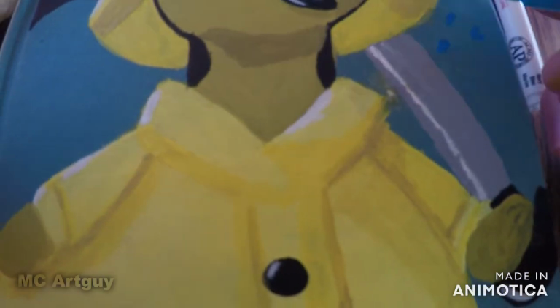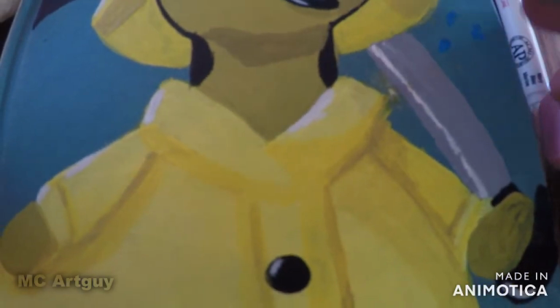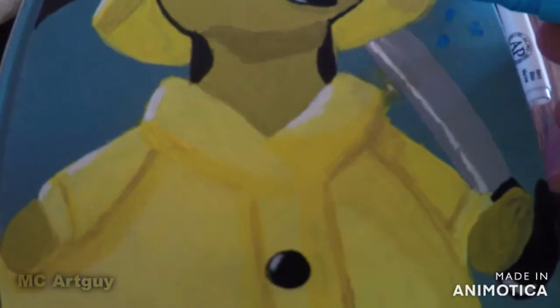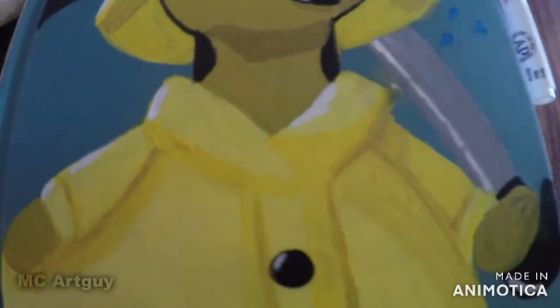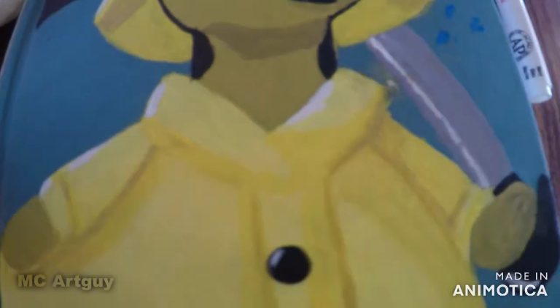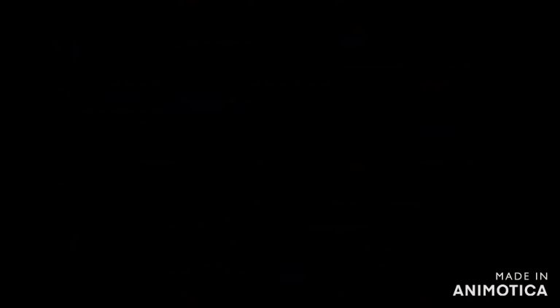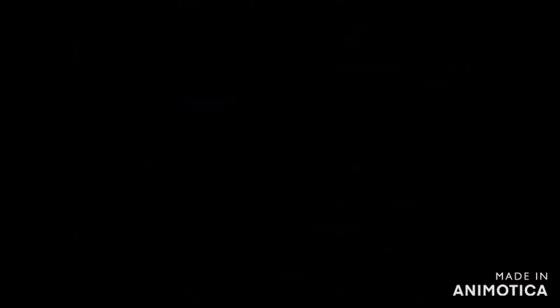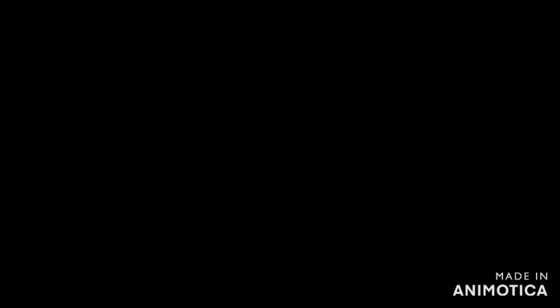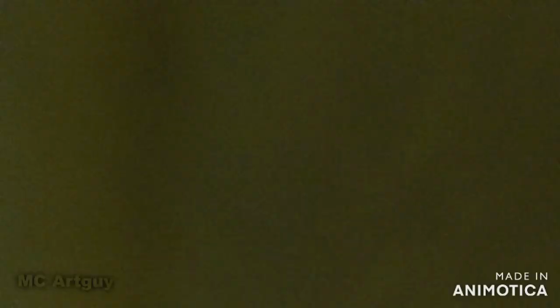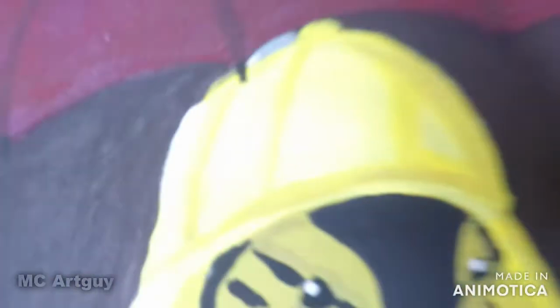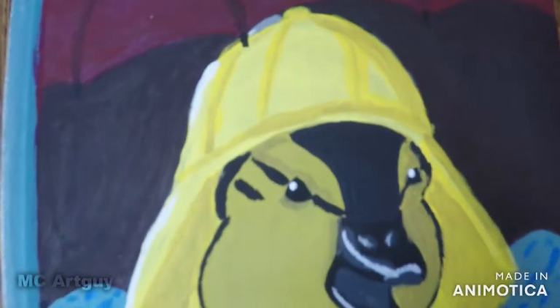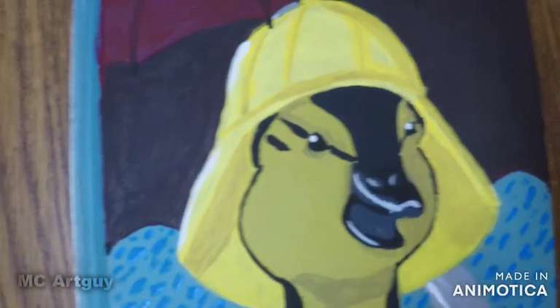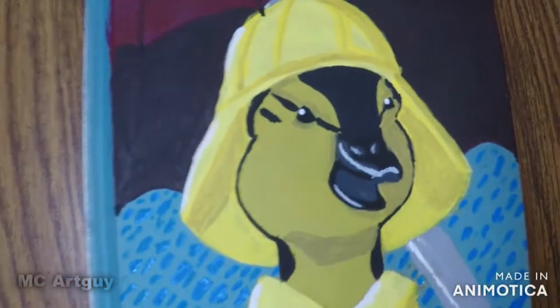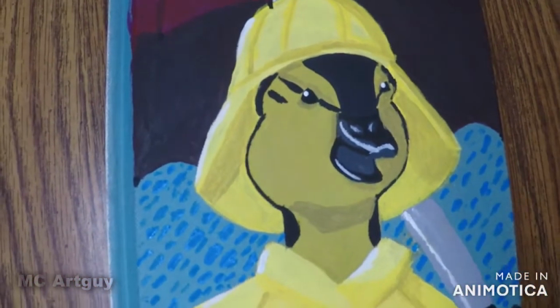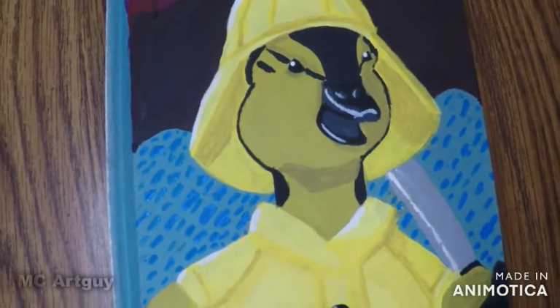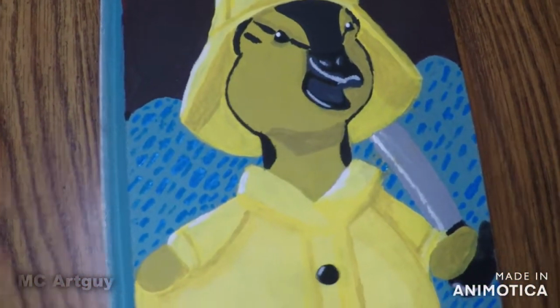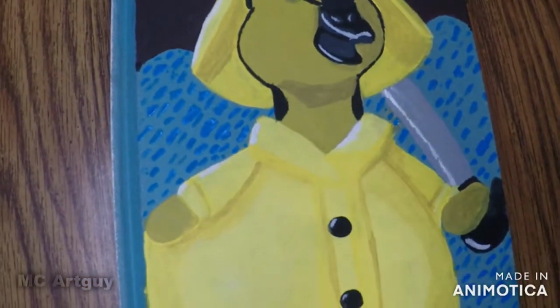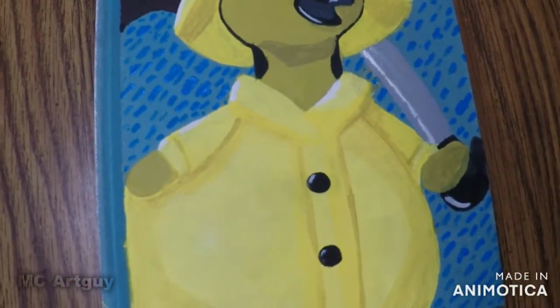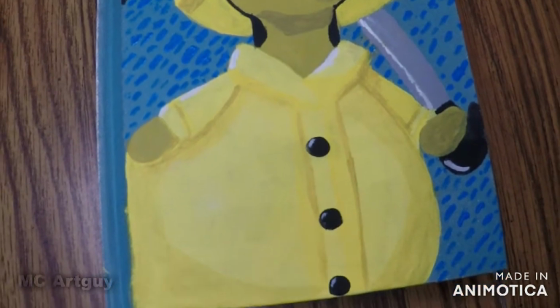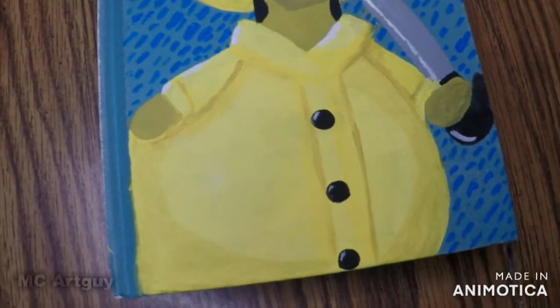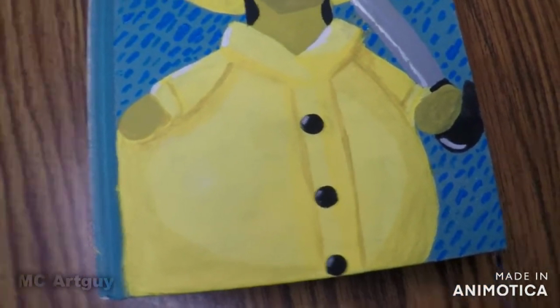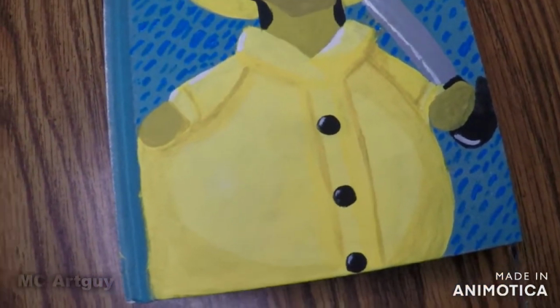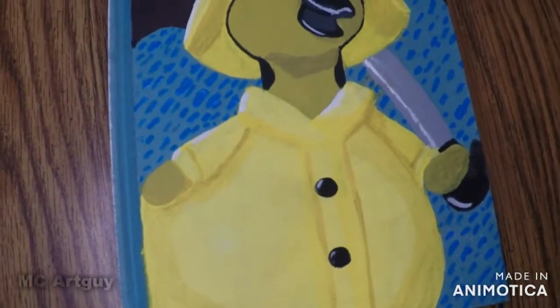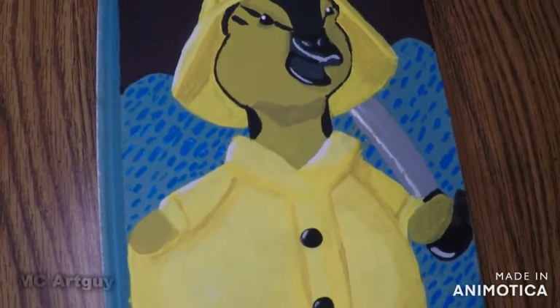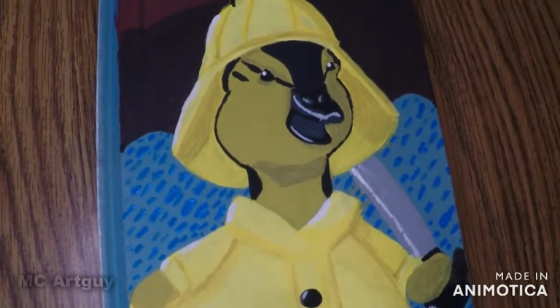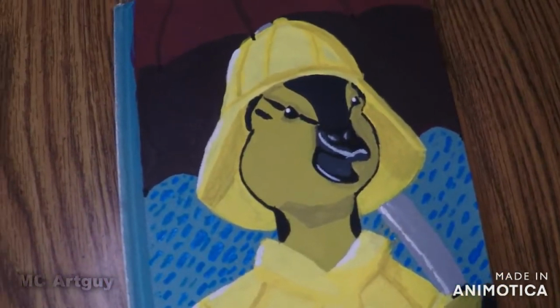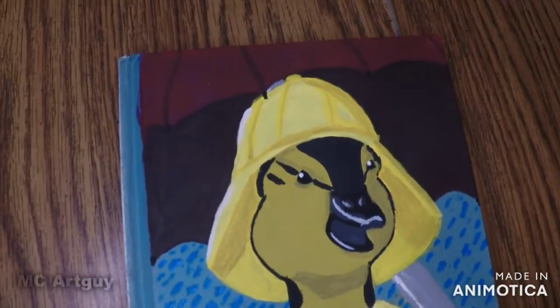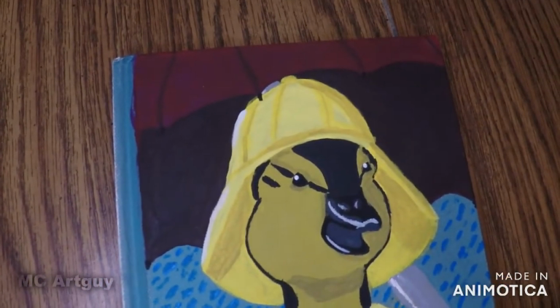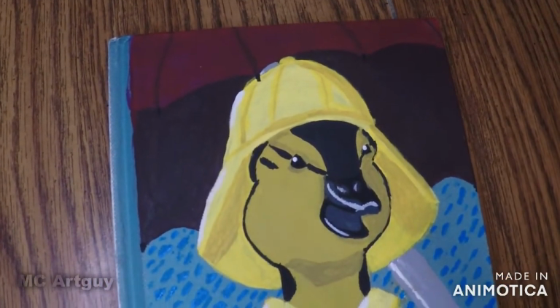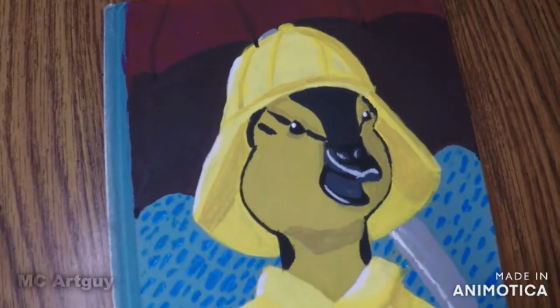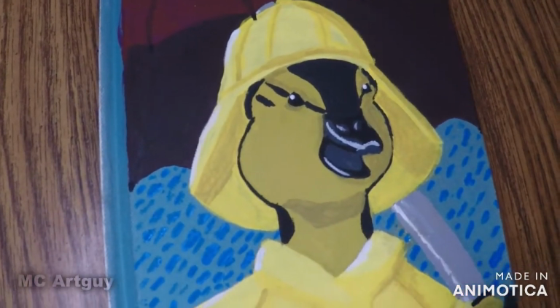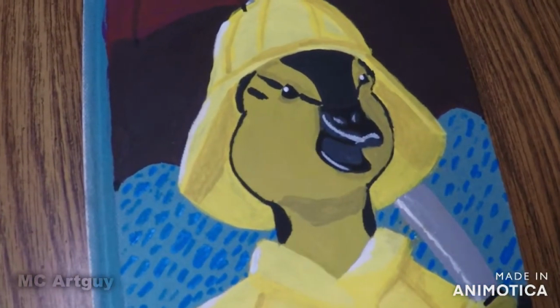This book's texture was similar to a canvas, so I thought it would be good to paint on, and it was — but just don't let the water collect in your book. Alright, that is it for today. Thank you so much for watching, and I'll see you in the next video.